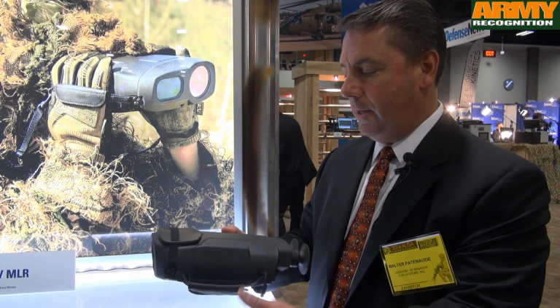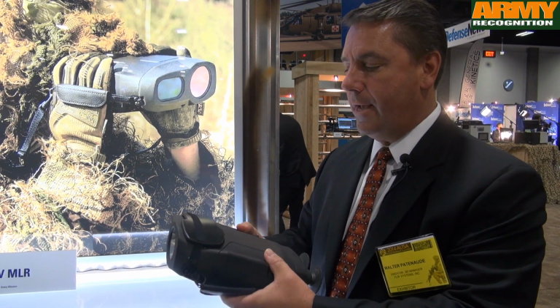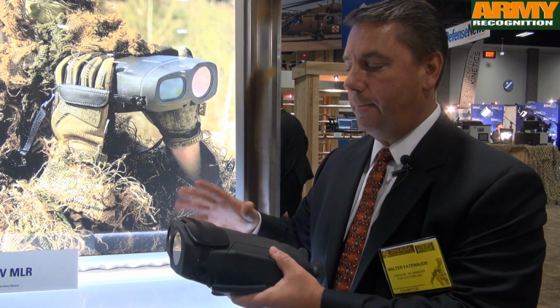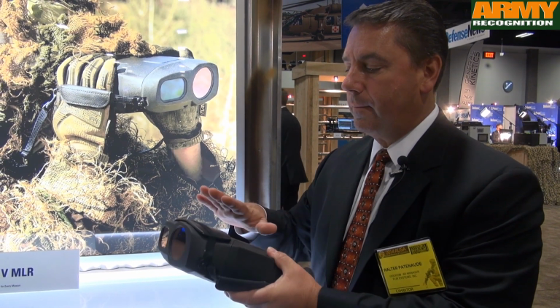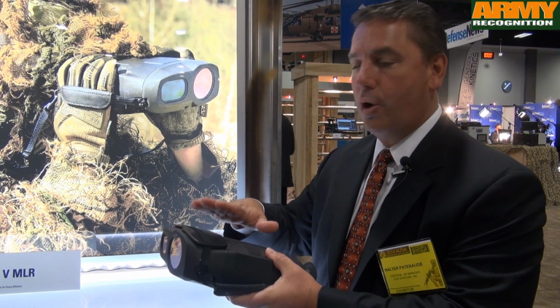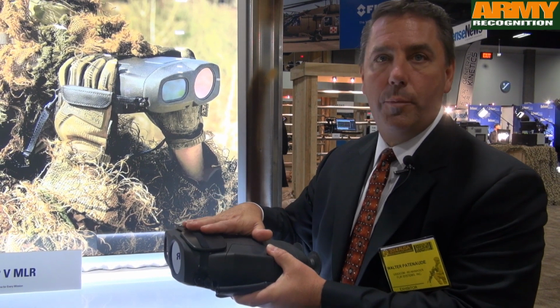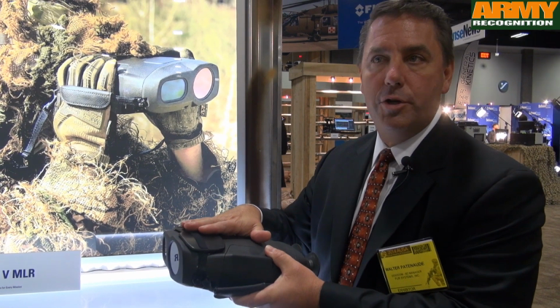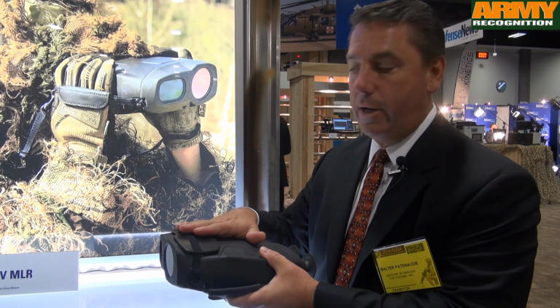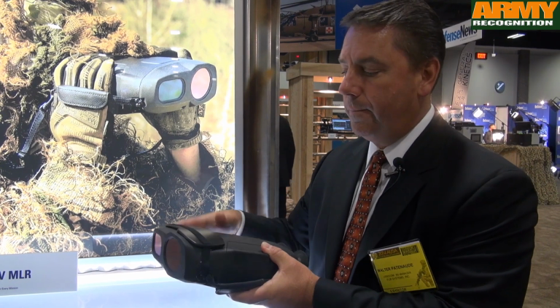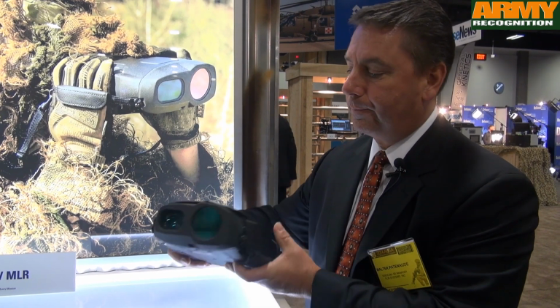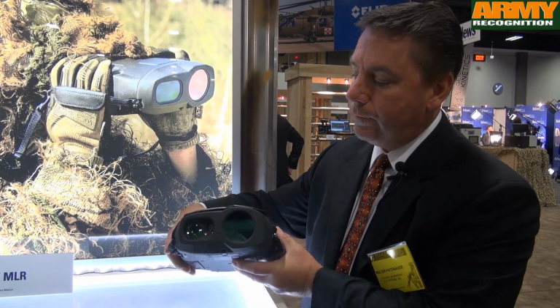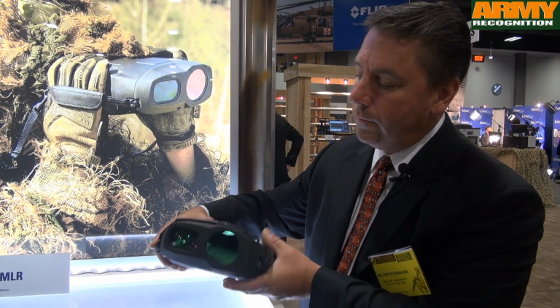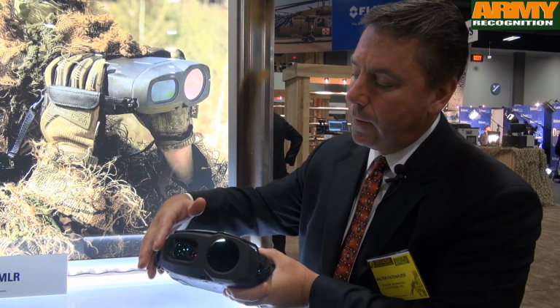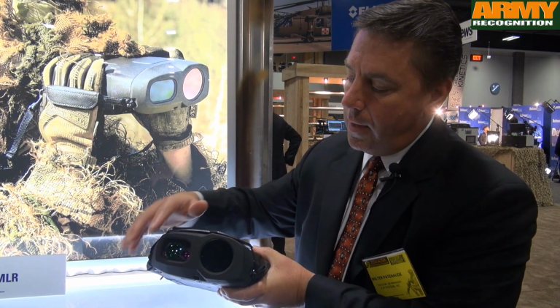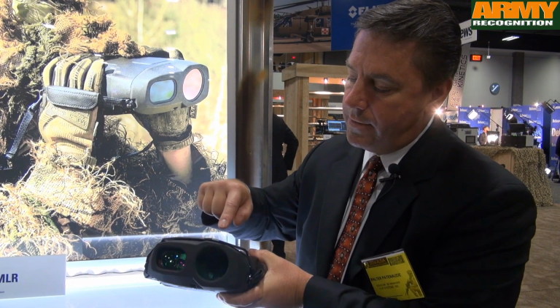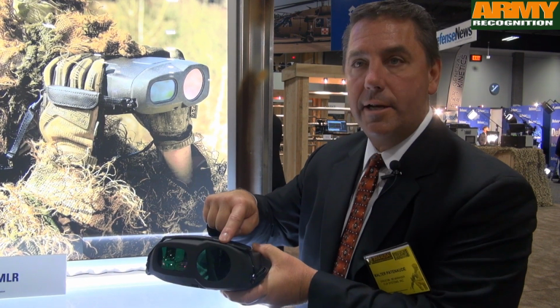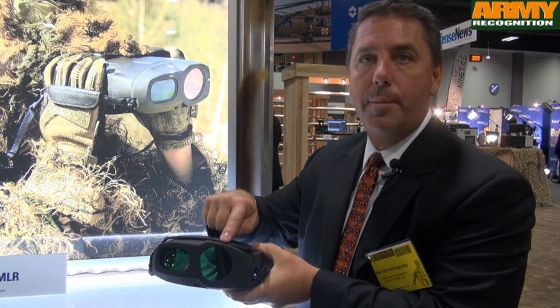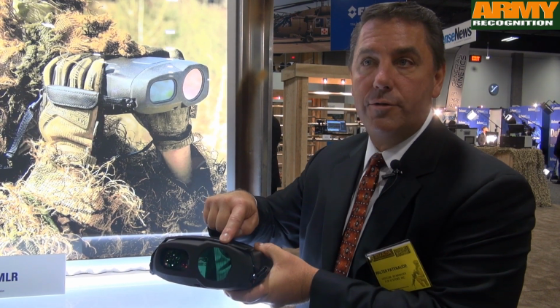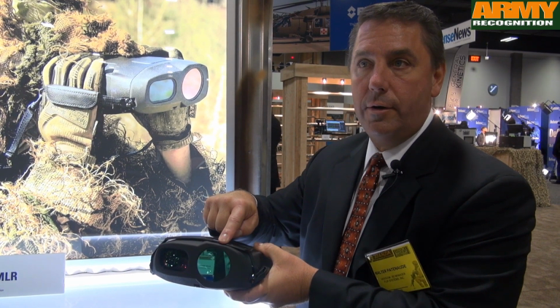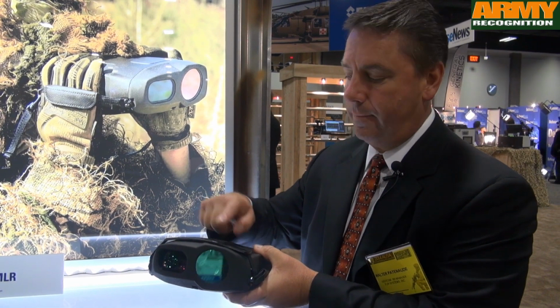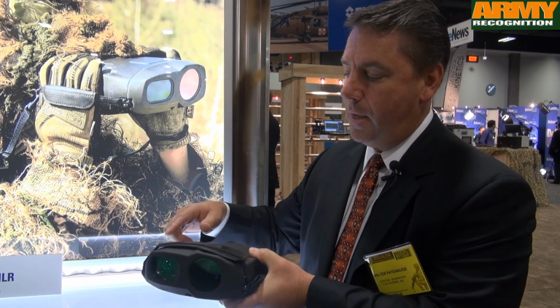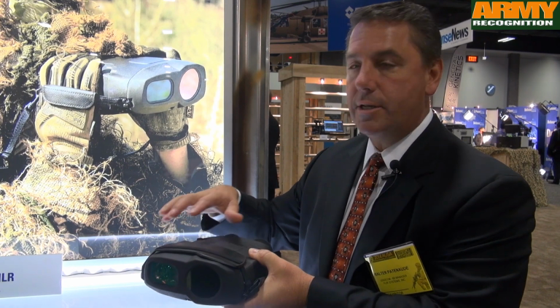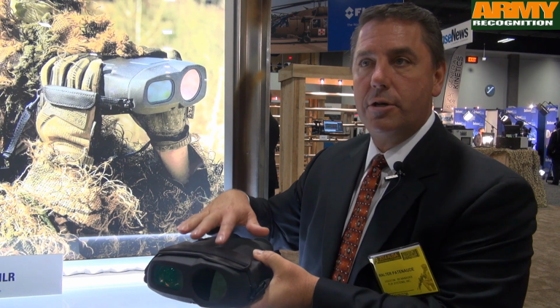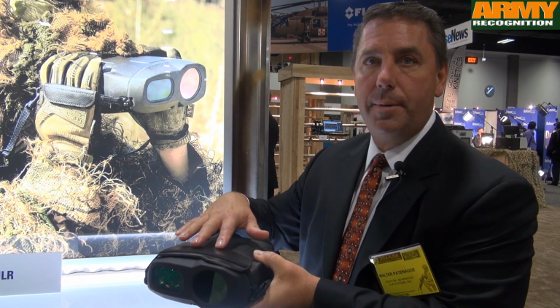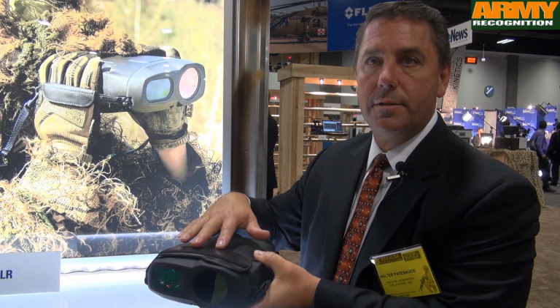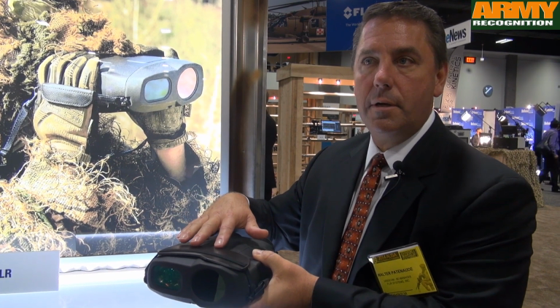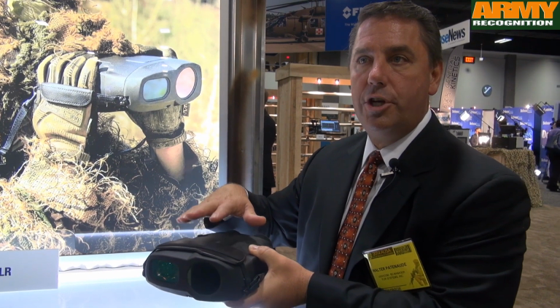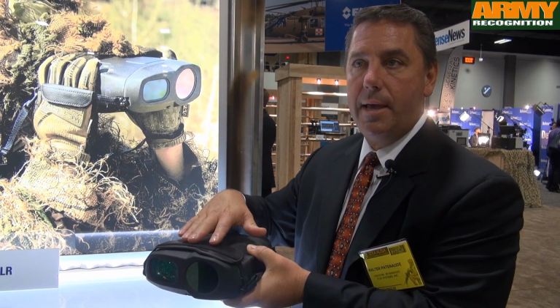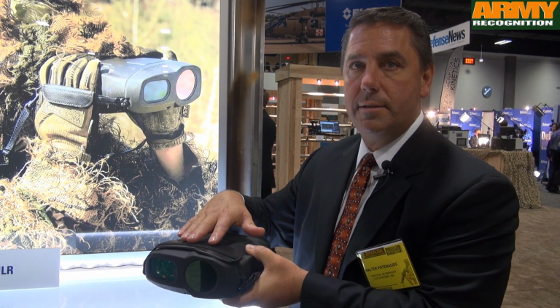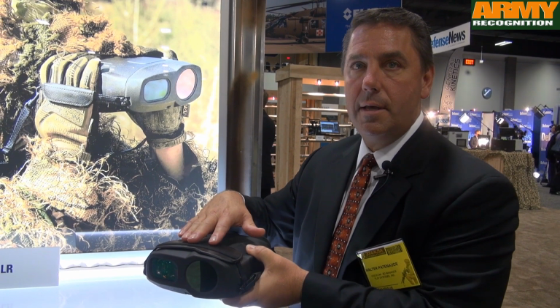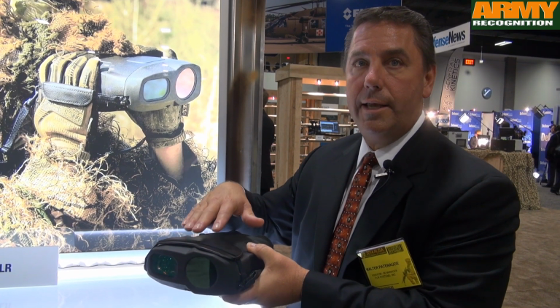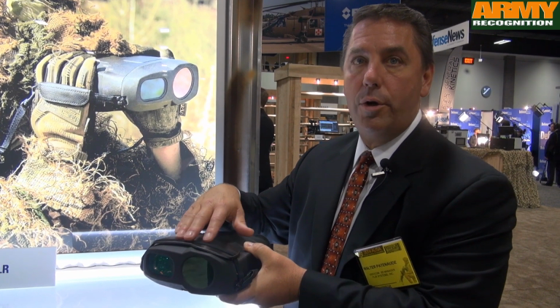It has a cooled thermal imager, a 10-kilometer range finder, a digital compass, a GPS, and a laser pointer.